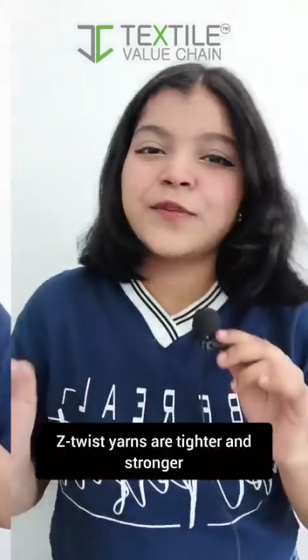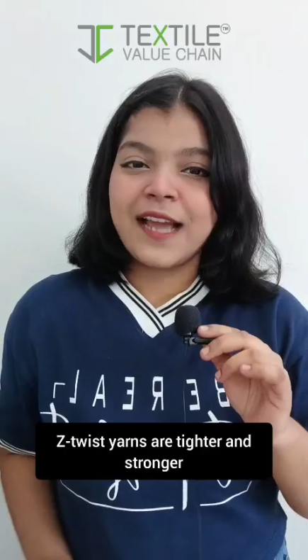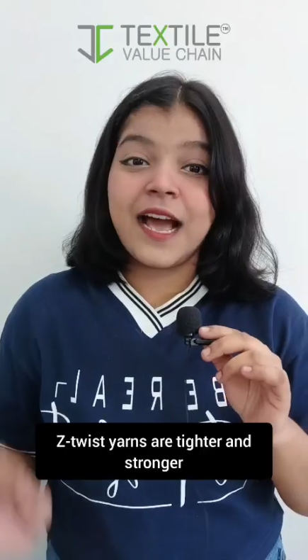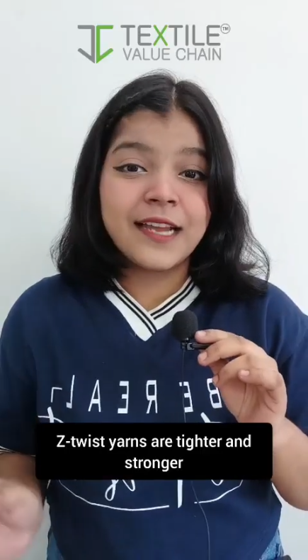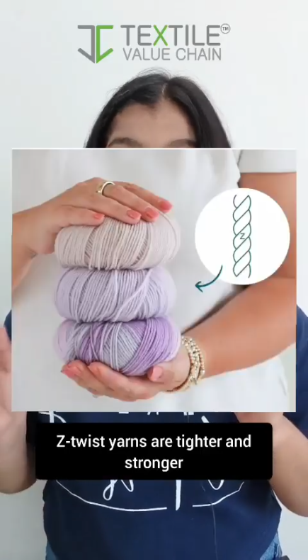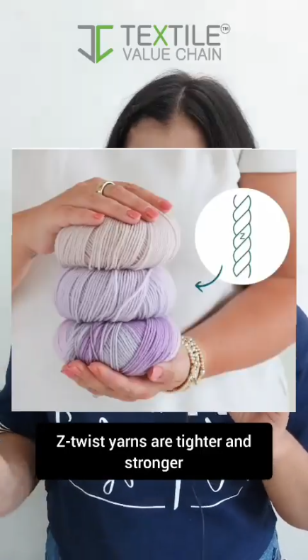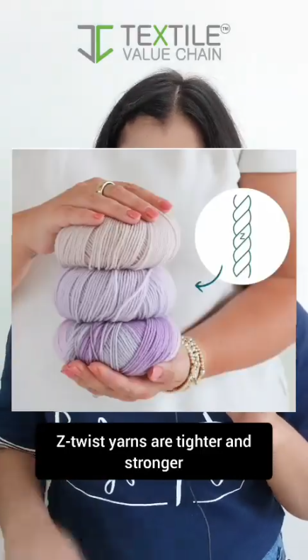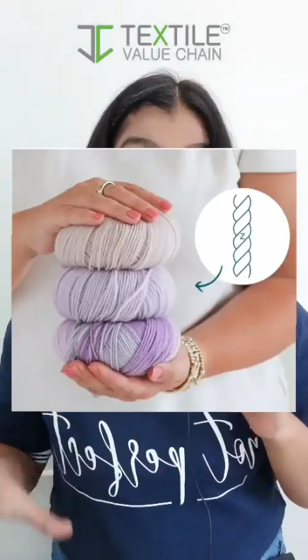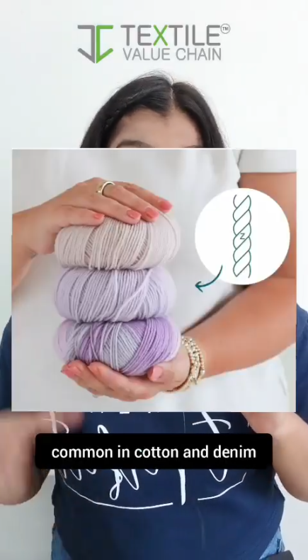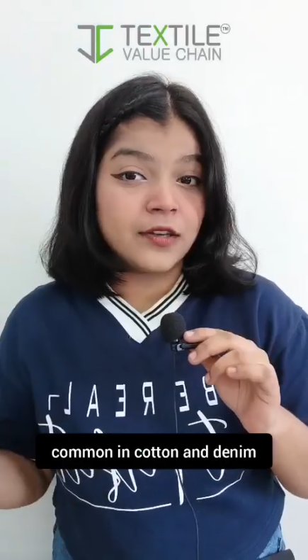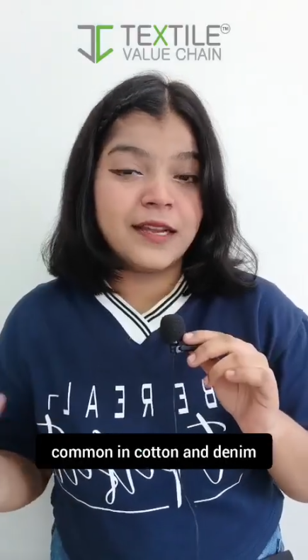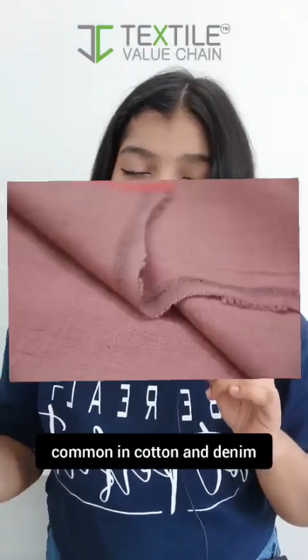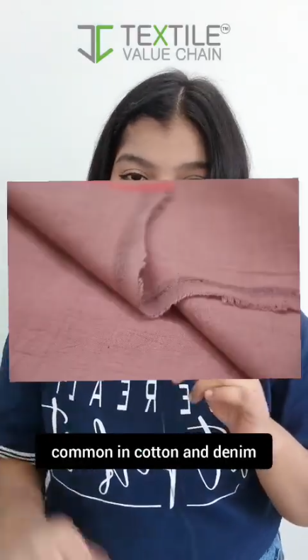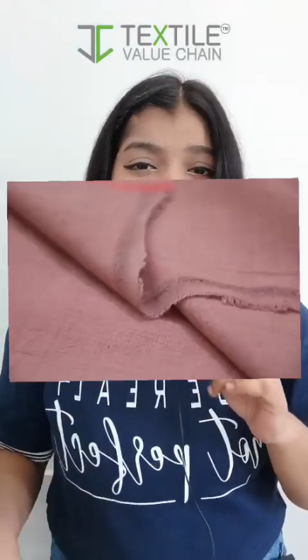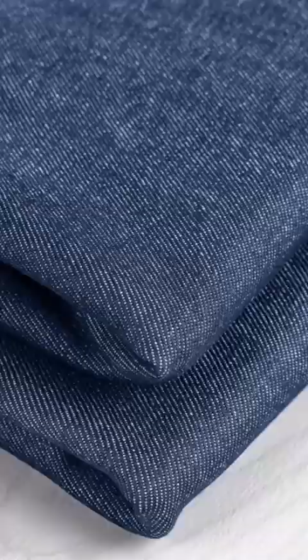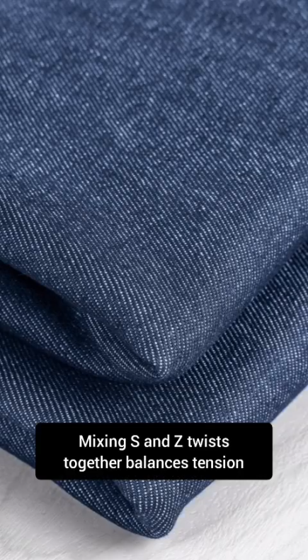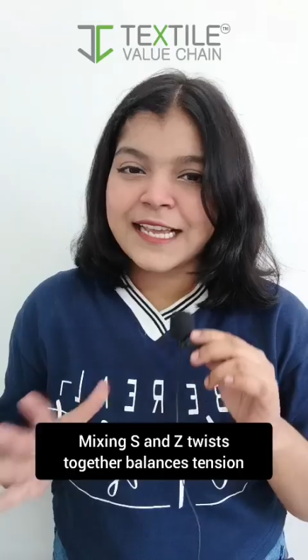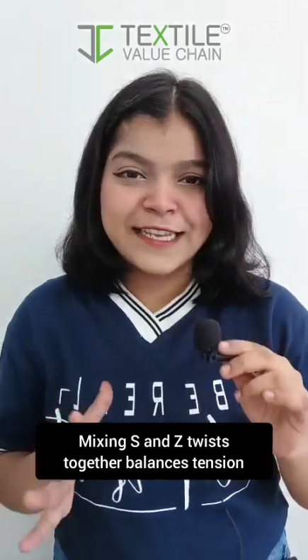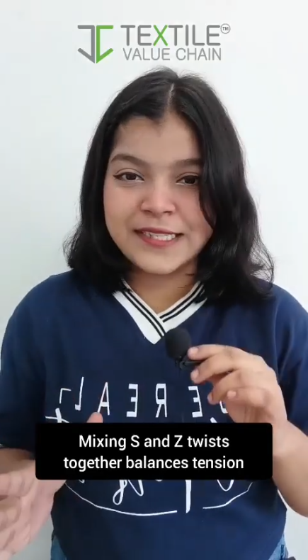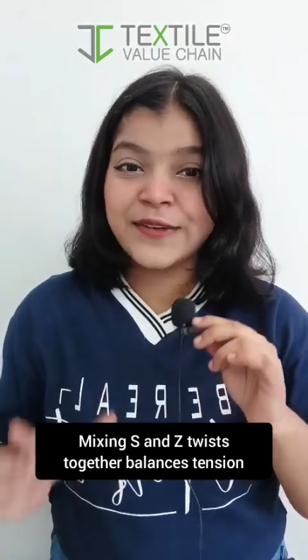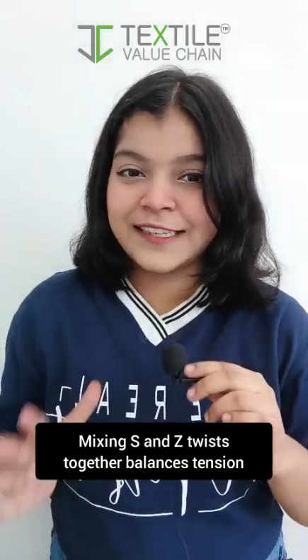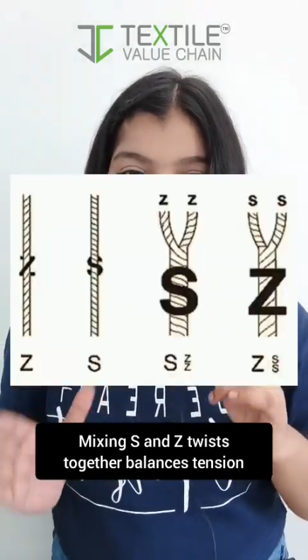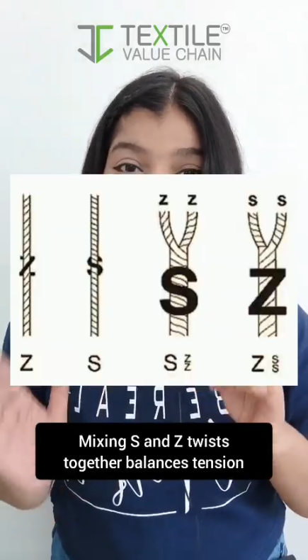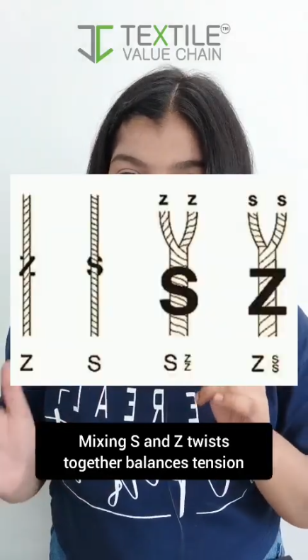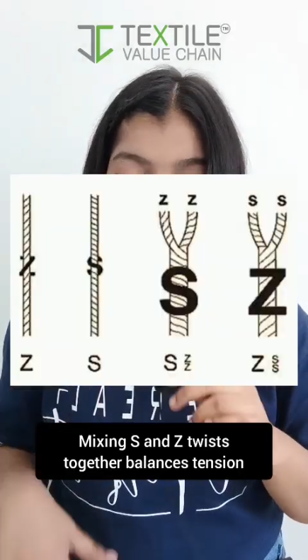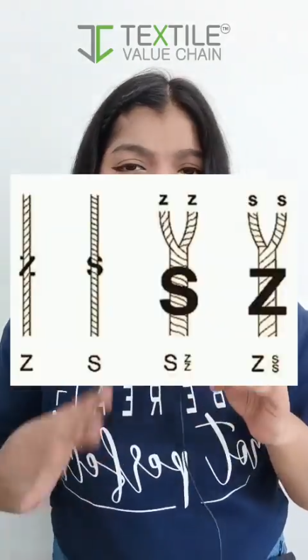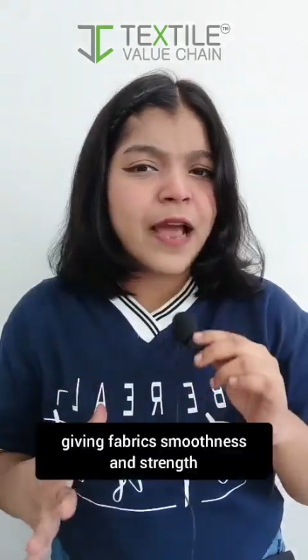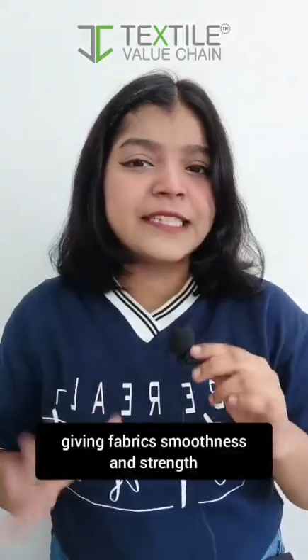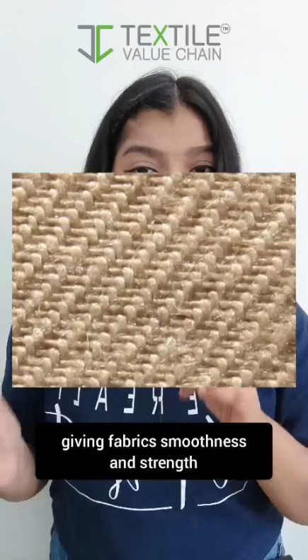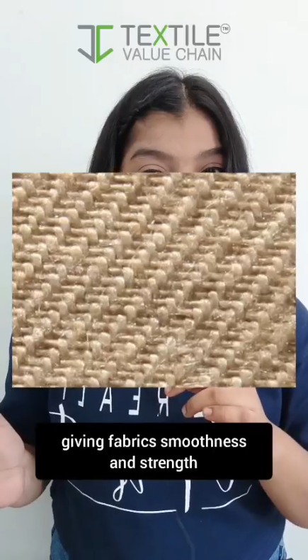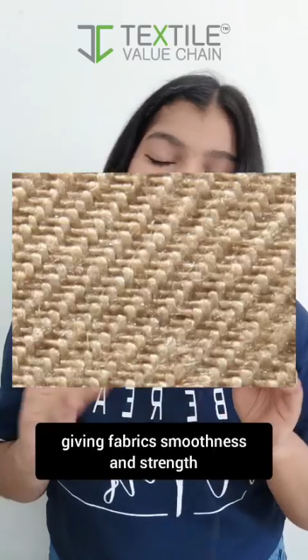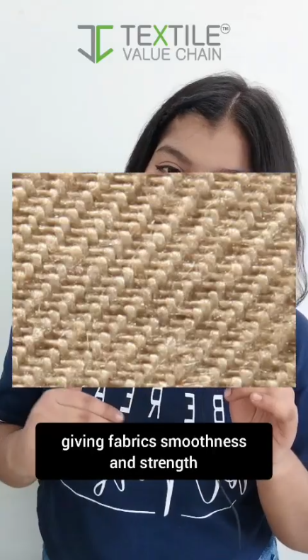Z twist yarns are tighter and stronger. Common in cotton and denim. Mixing S and Z twist together balances tension, giving fabrics smoothness and strength.